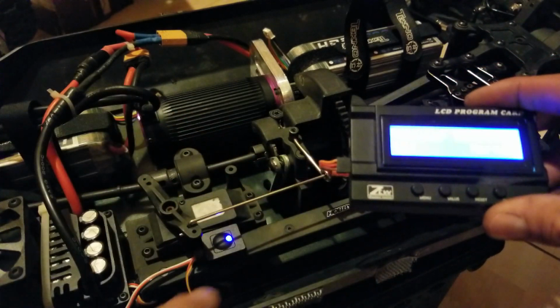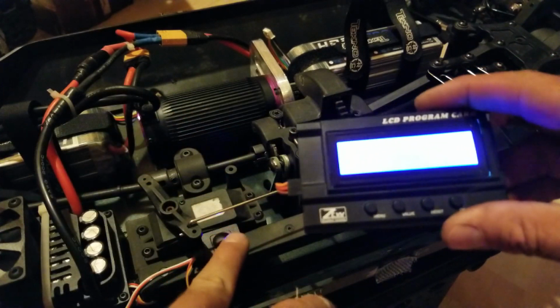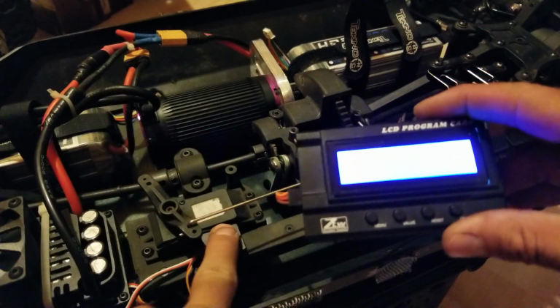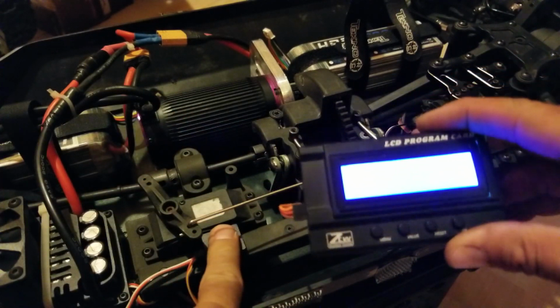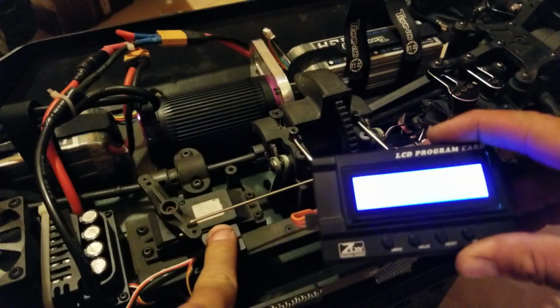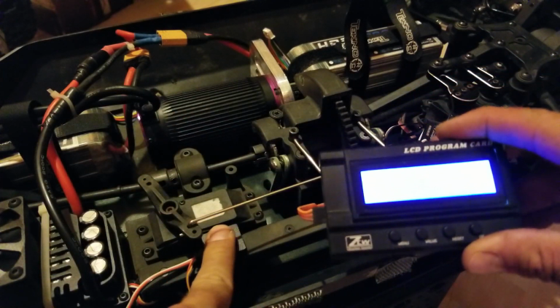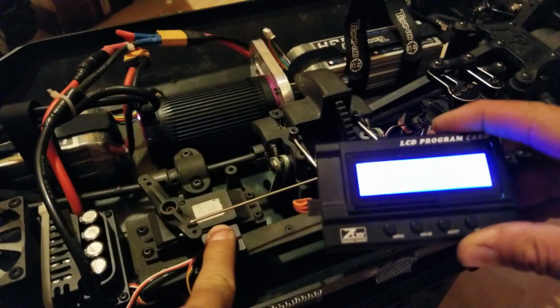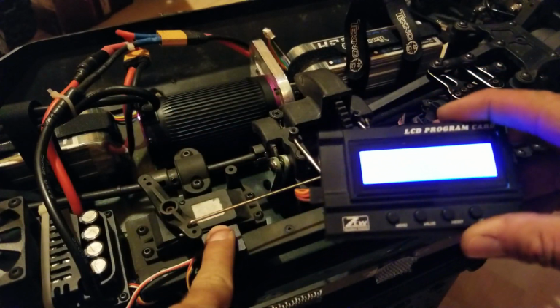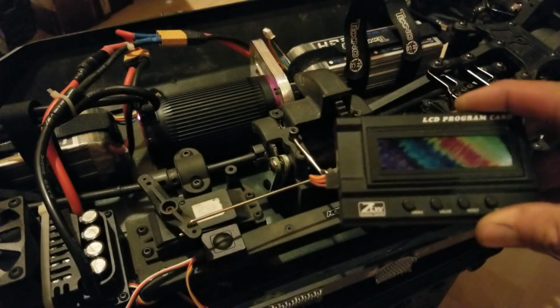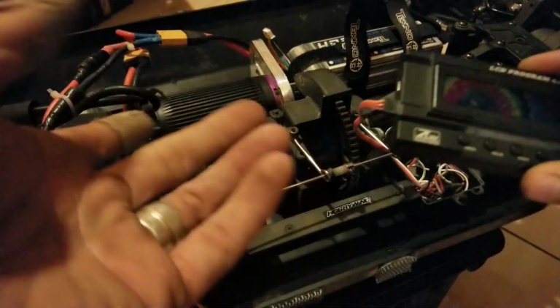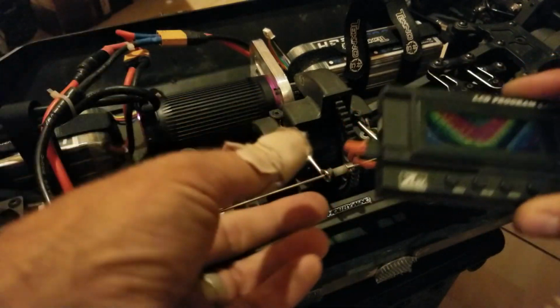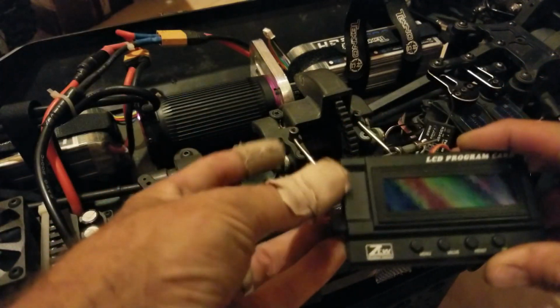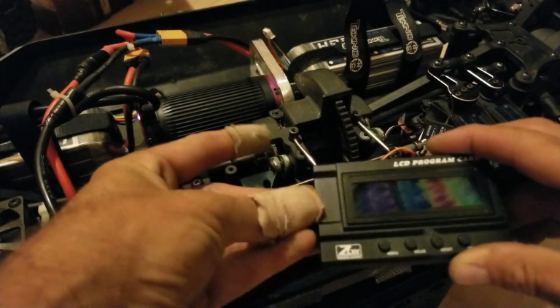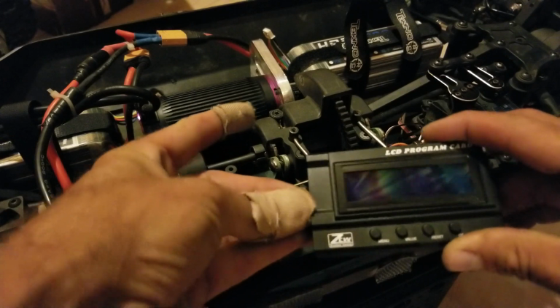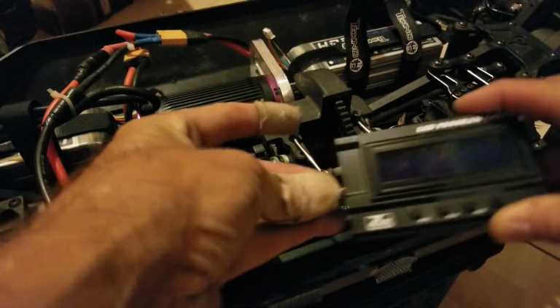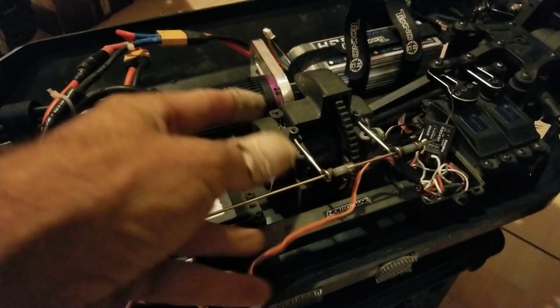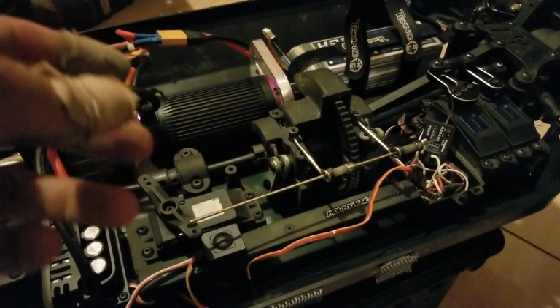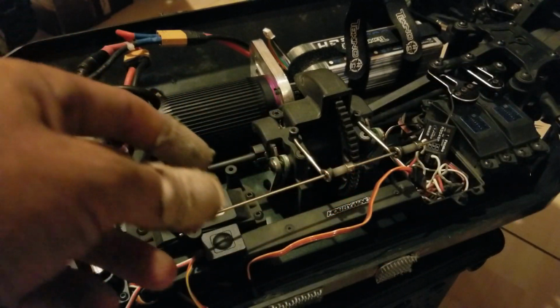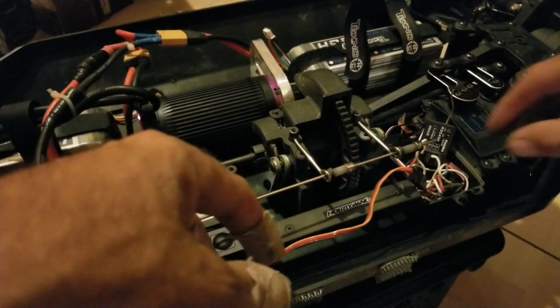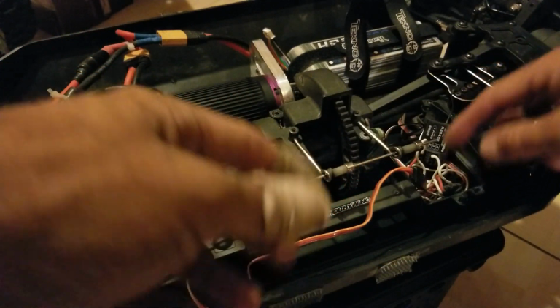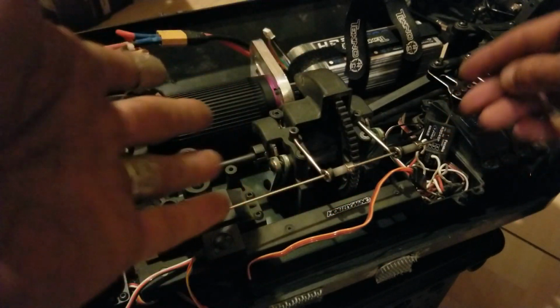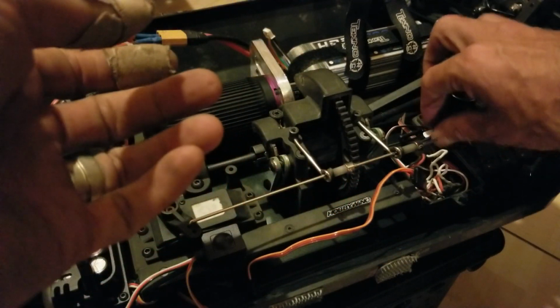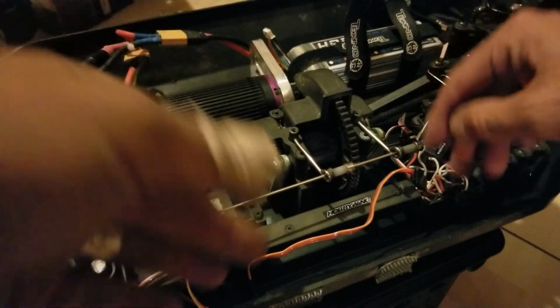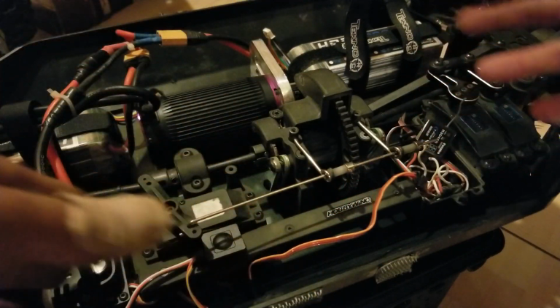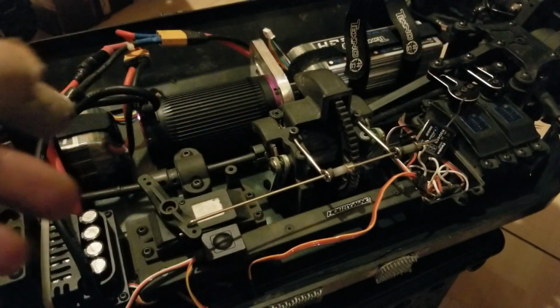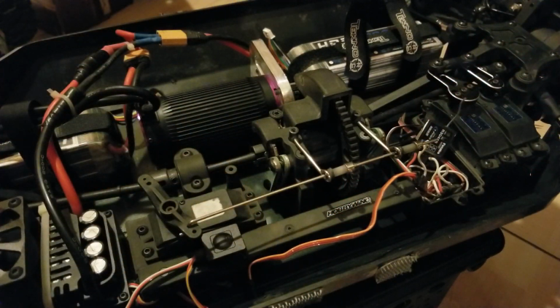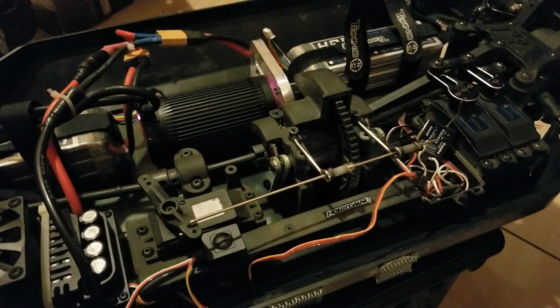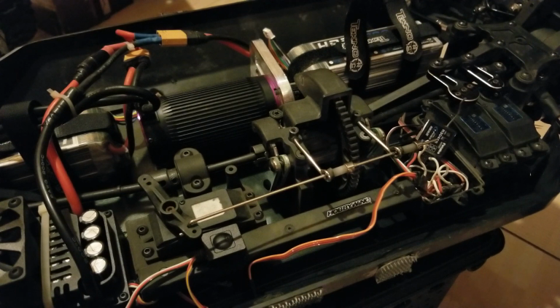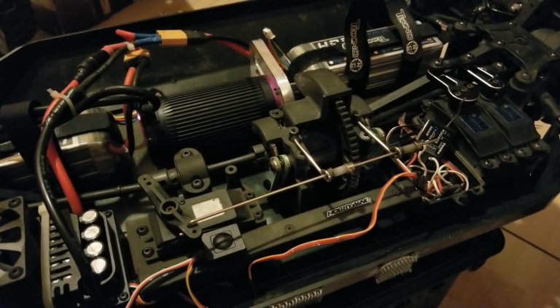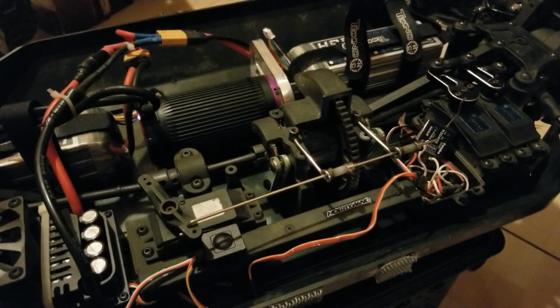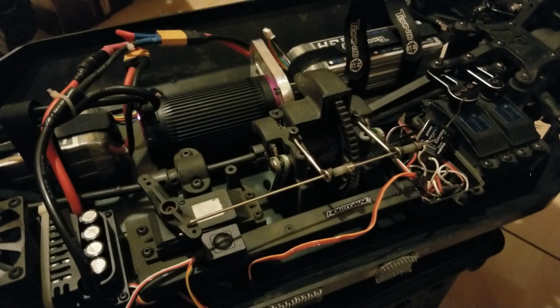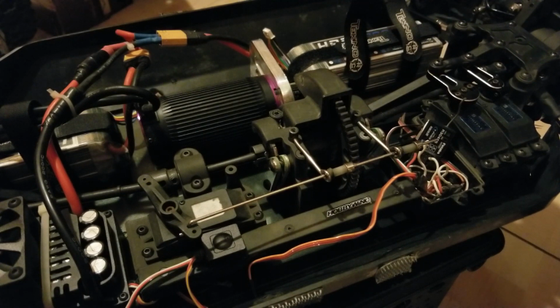And it's that easy. When you're all done, just go ahead and power your ESC off and you're all set. Unplug your program box, plug your receiver back into your ESC, and you're good to go.